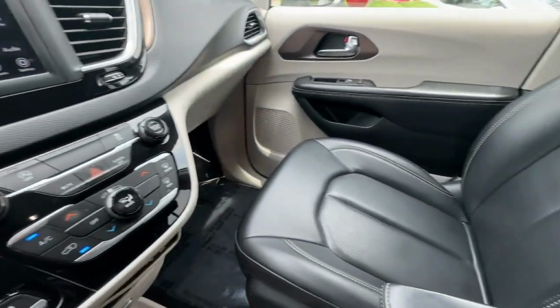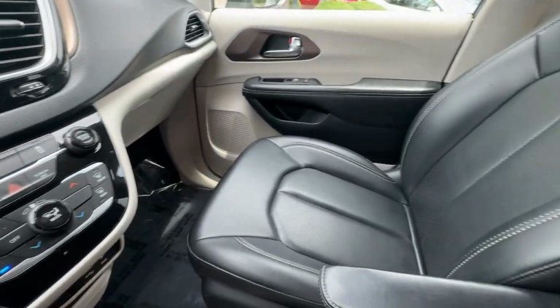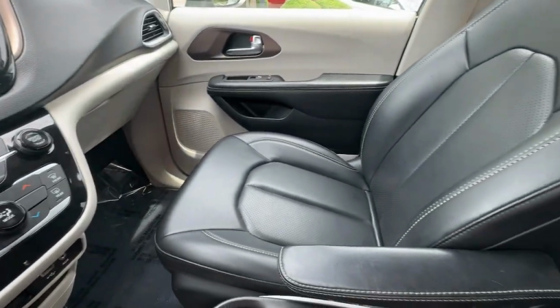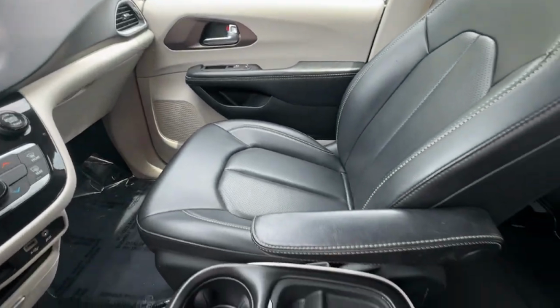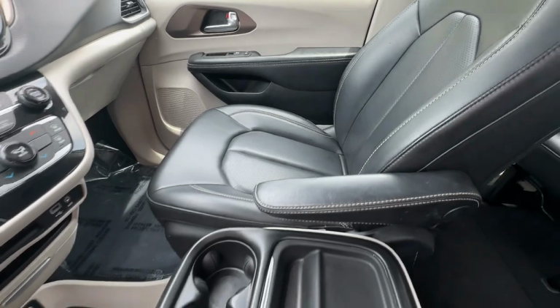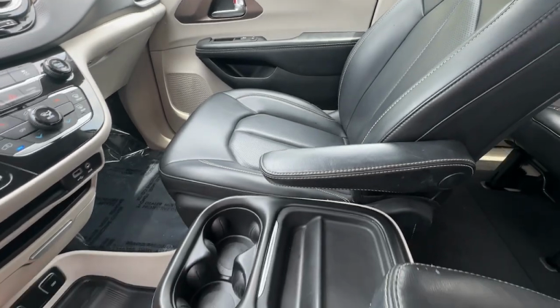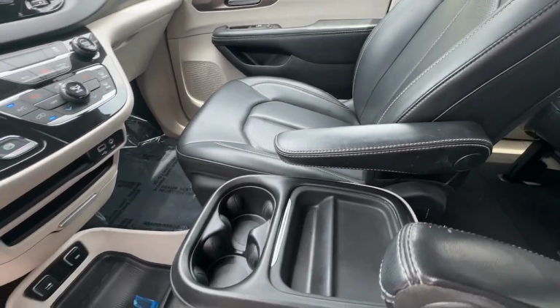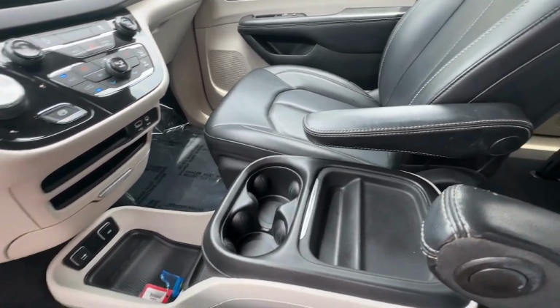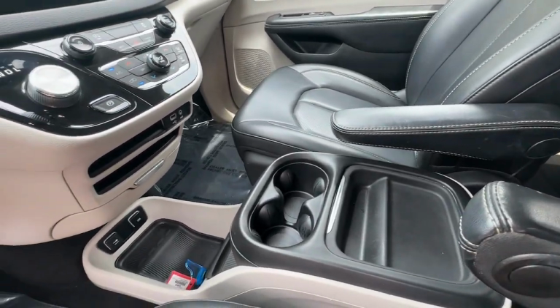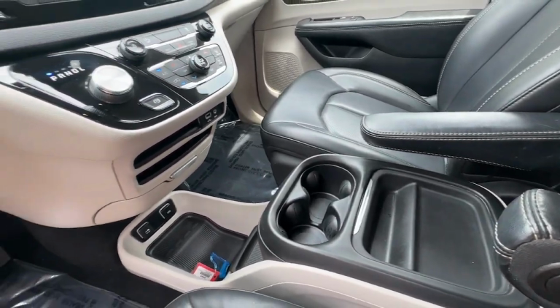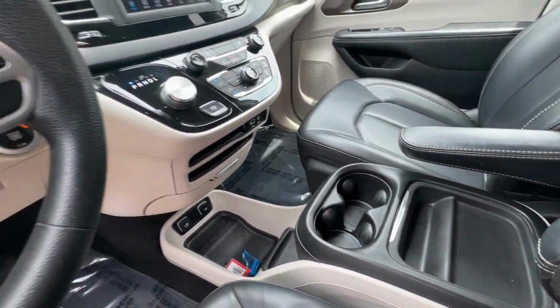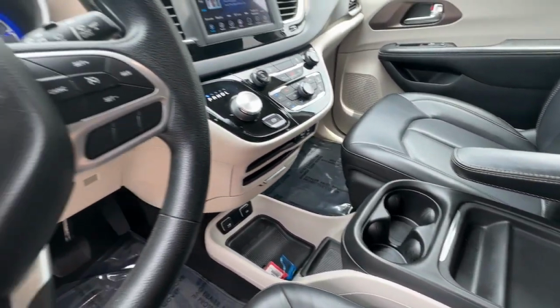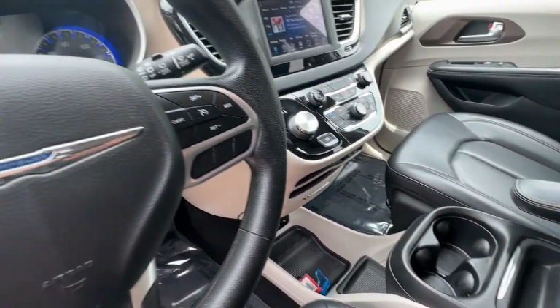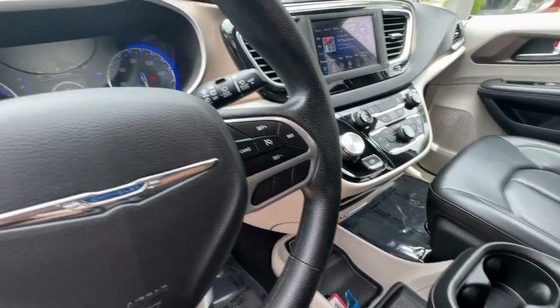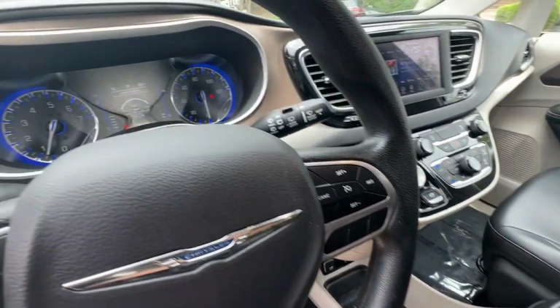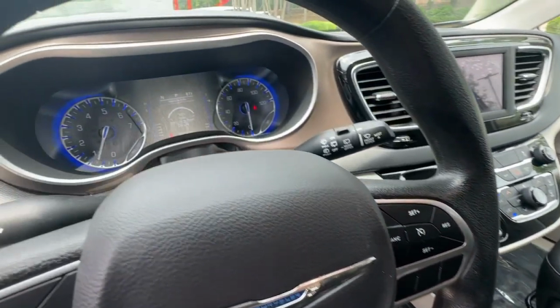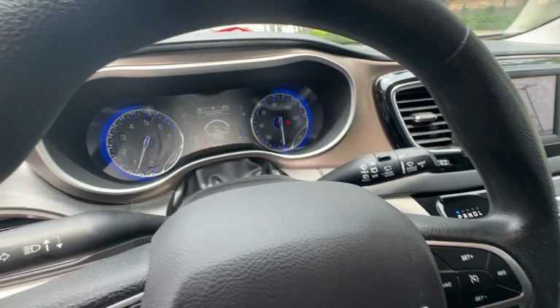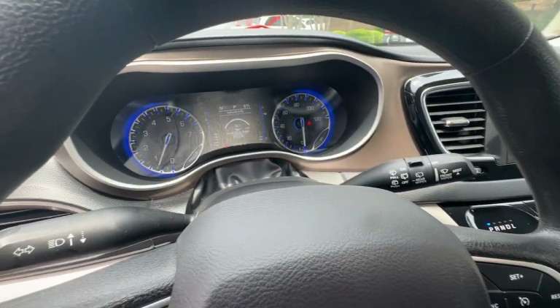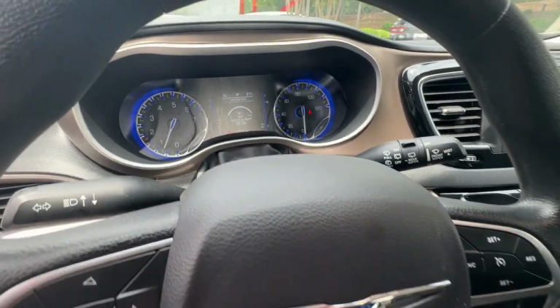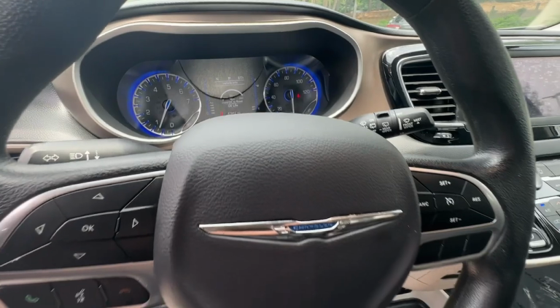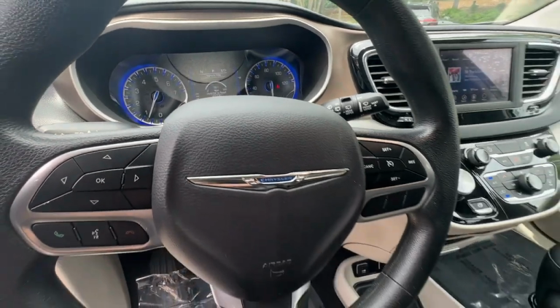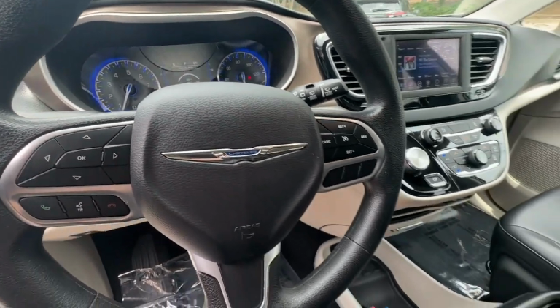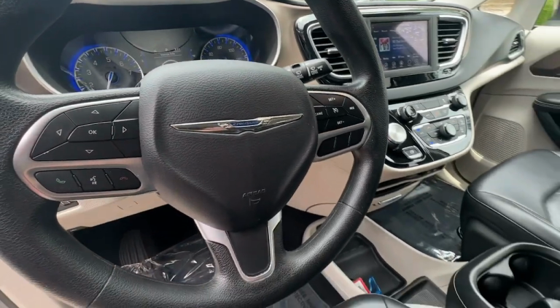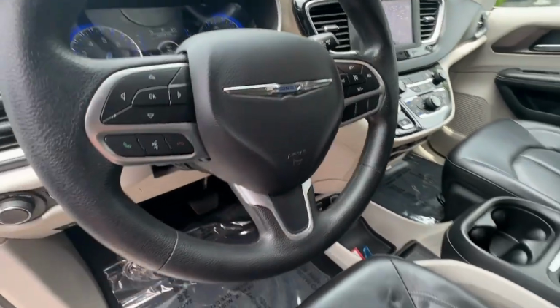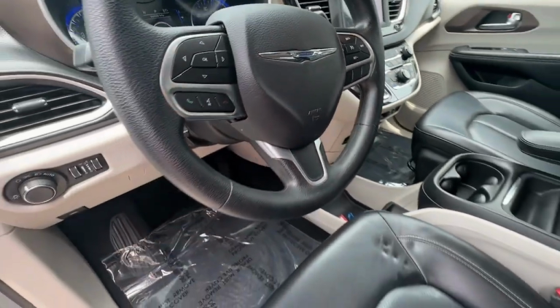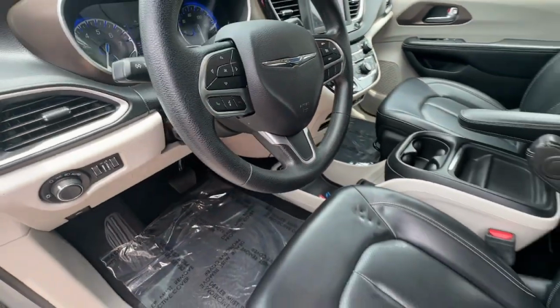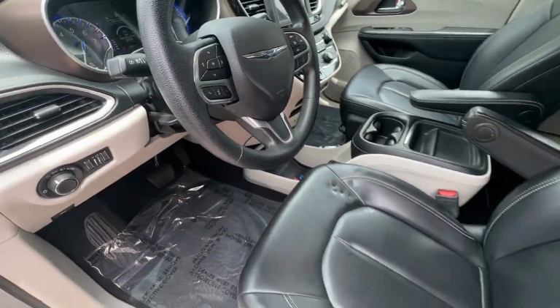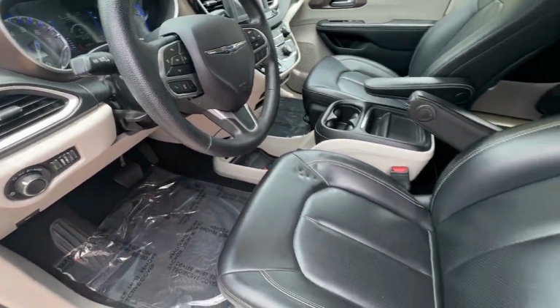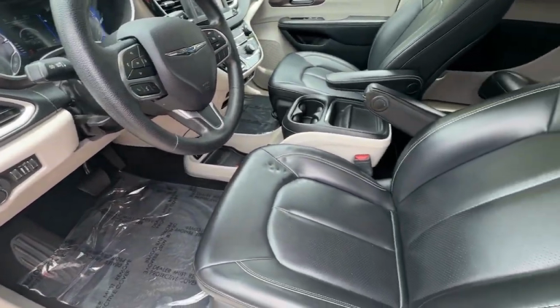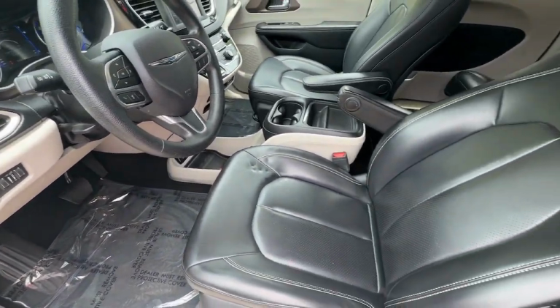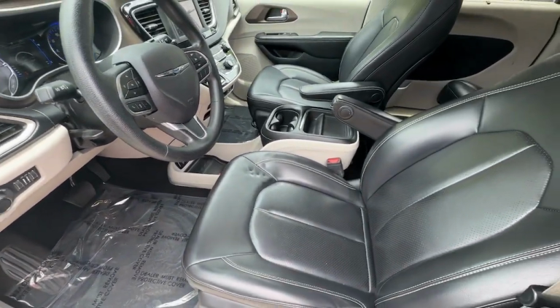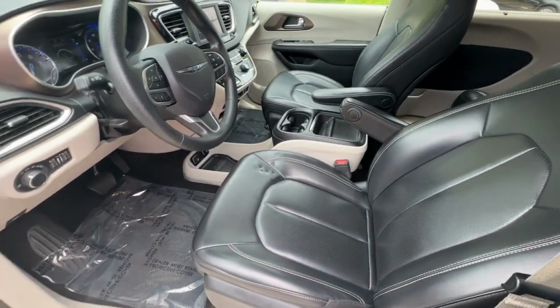Feel calm and relaxed when you're traveling in this smooth-riding Voyager. Treat yourself to a test drive today. Our staff will toss you the keys and give you an outstanding customer experience.